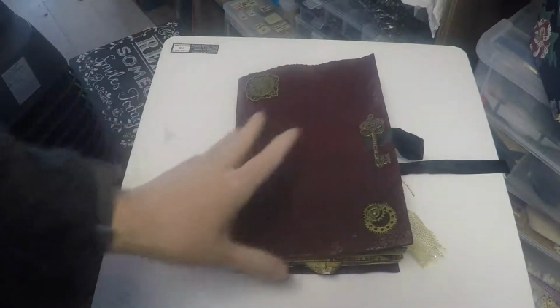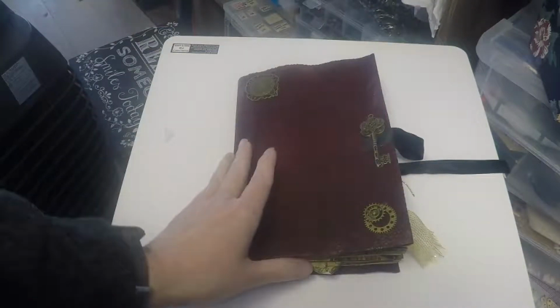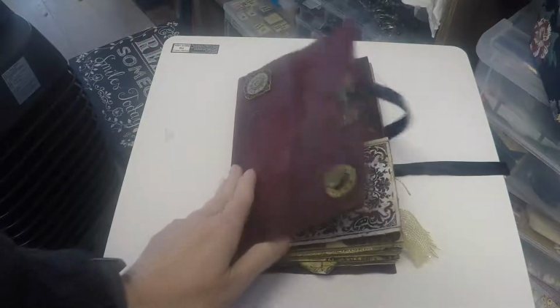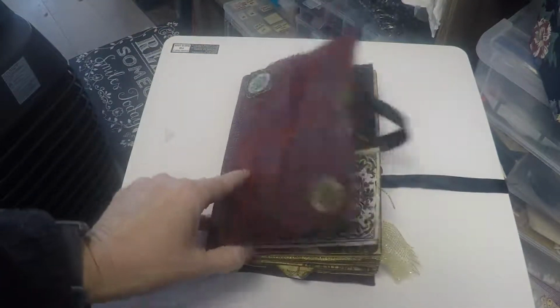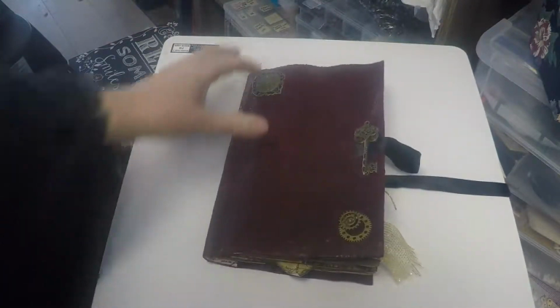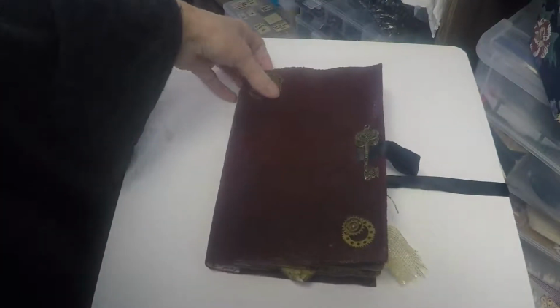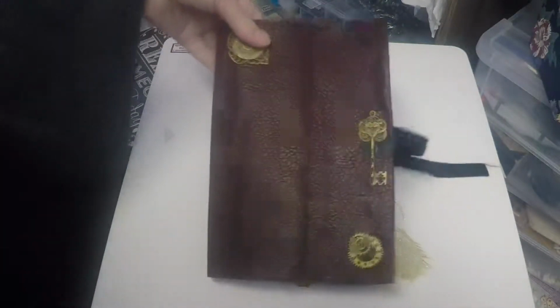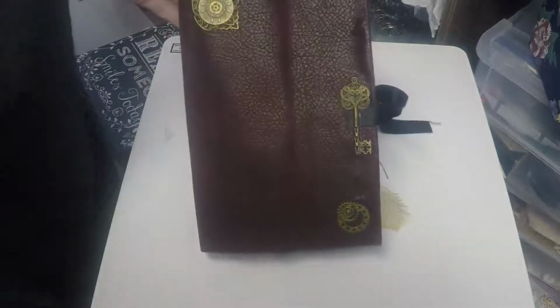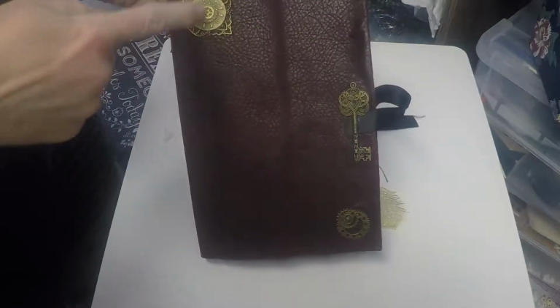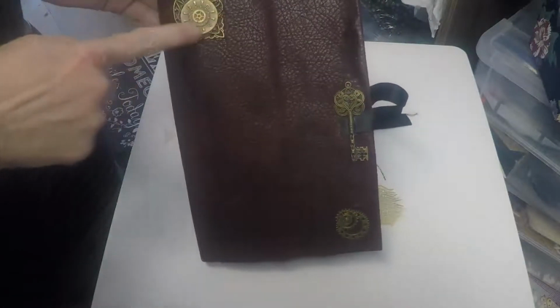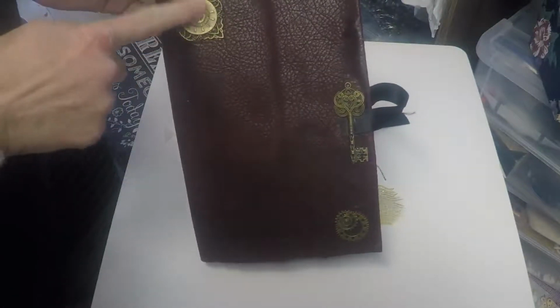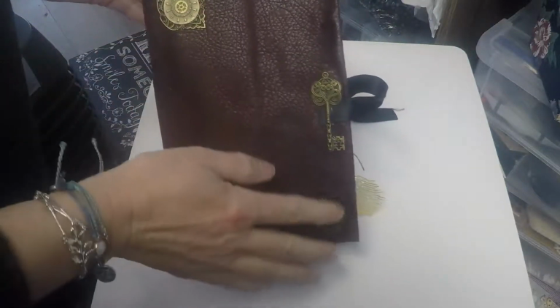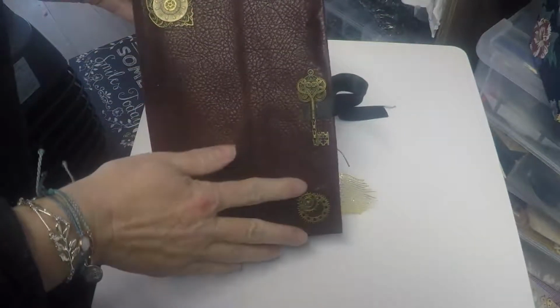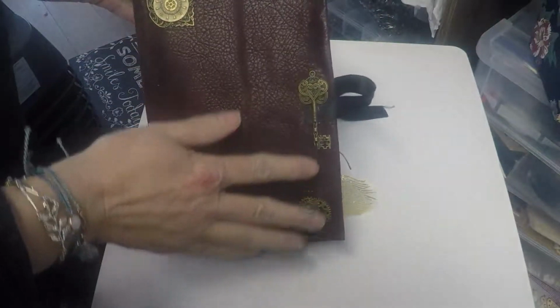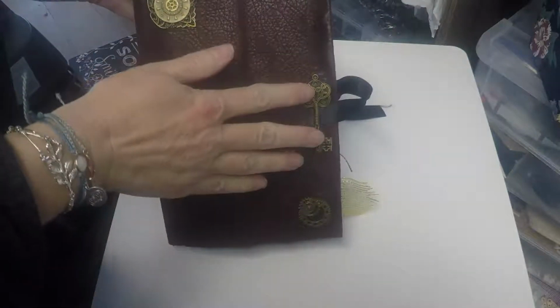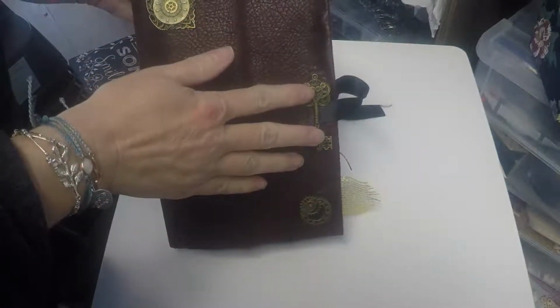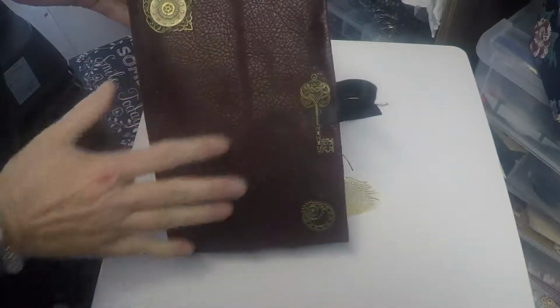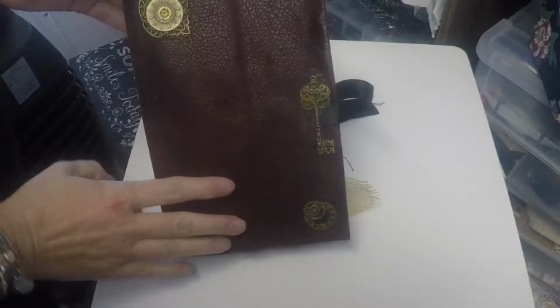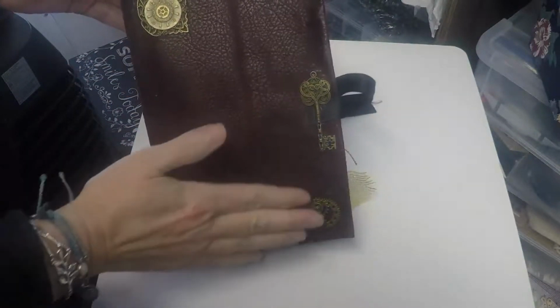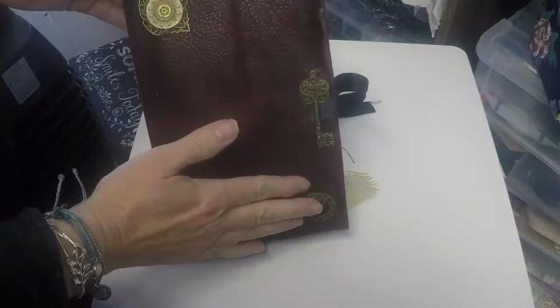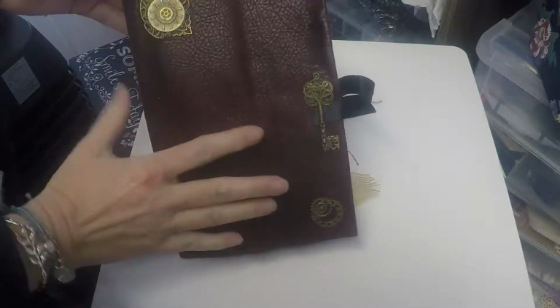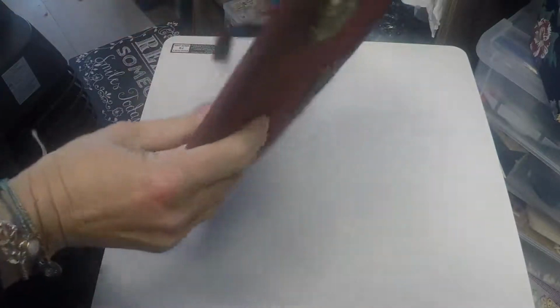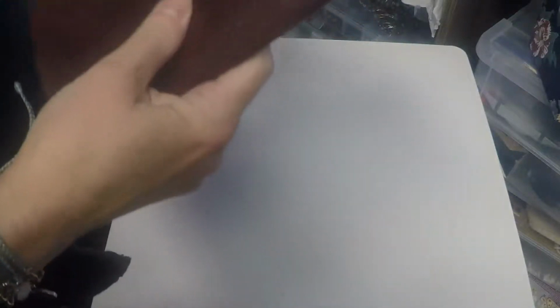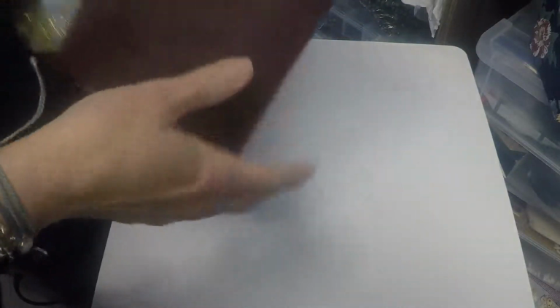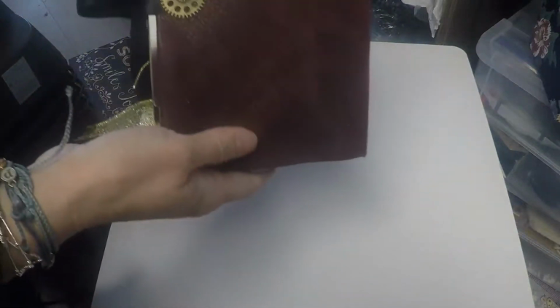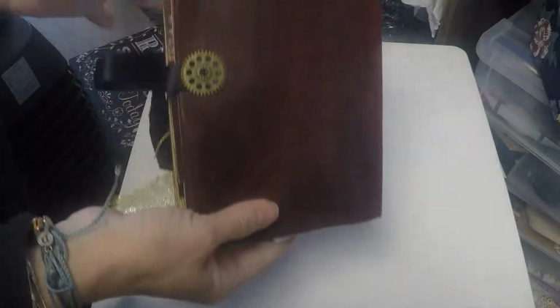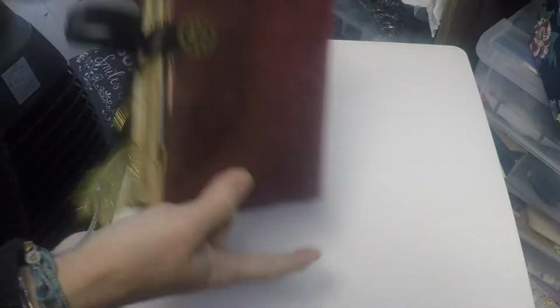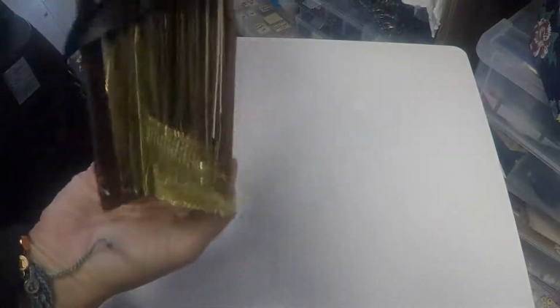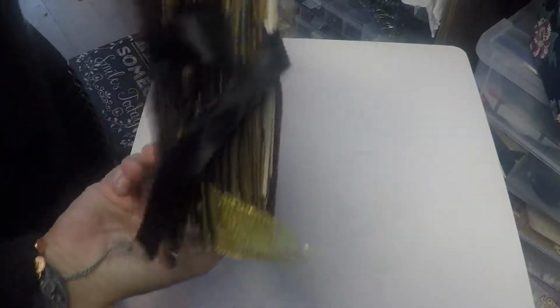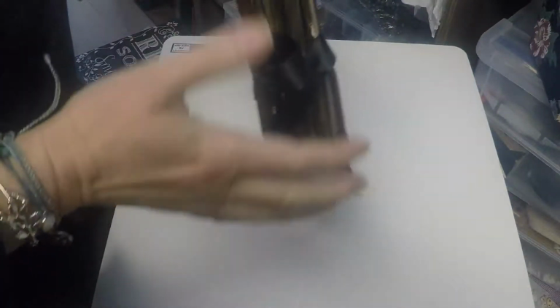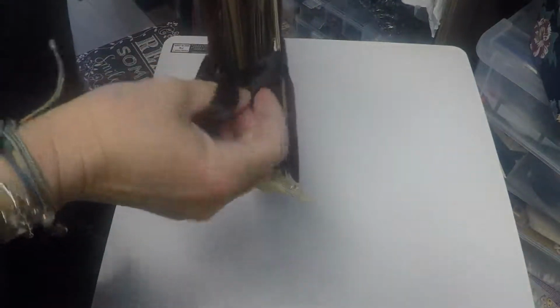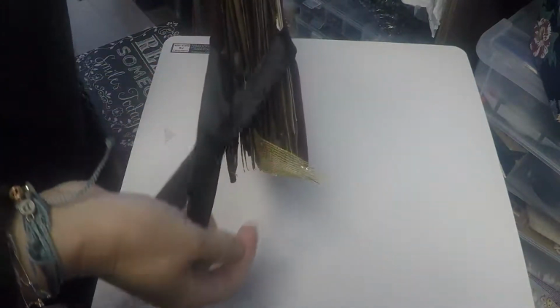Steampunk Journal for Sadie. As you can see on the top, we've got some beautiful keys, metal. This is the cover. It has a tie on the side.